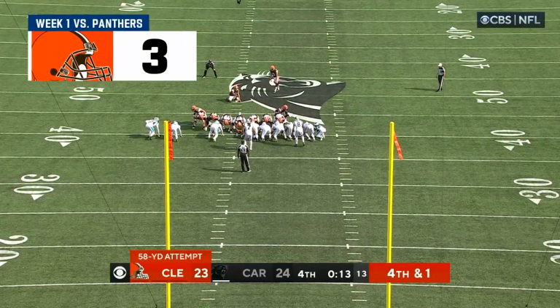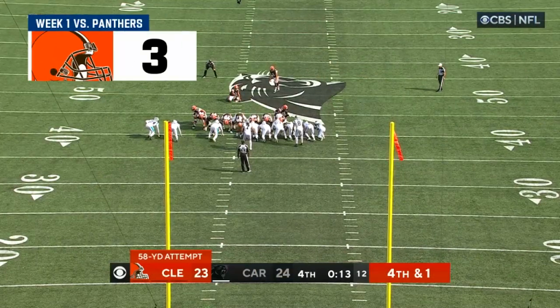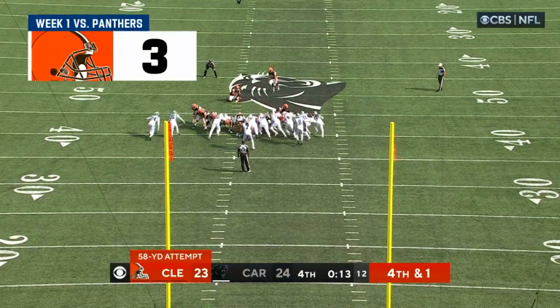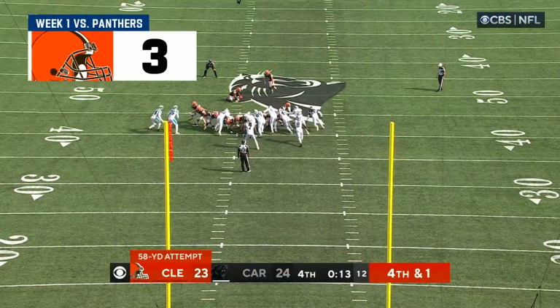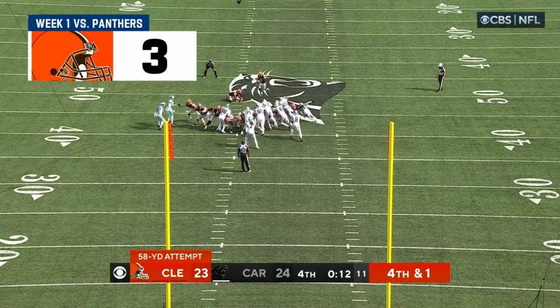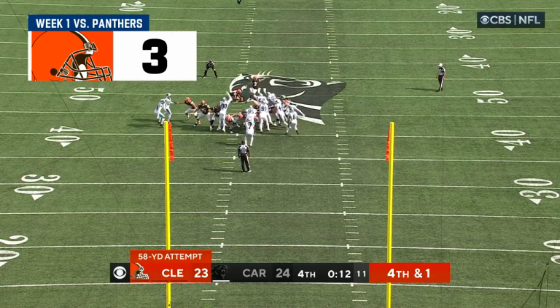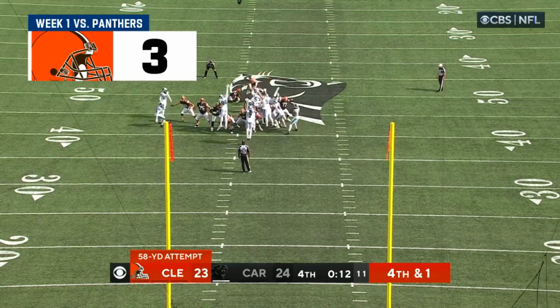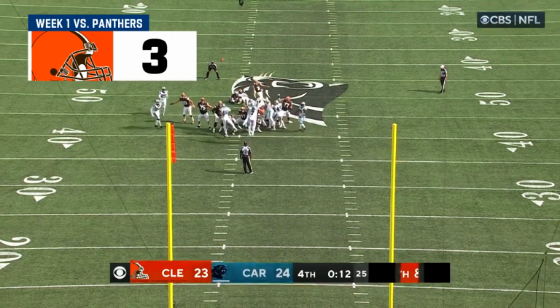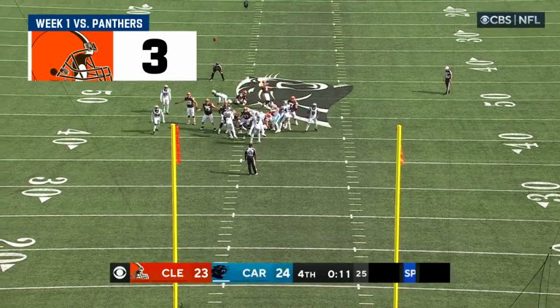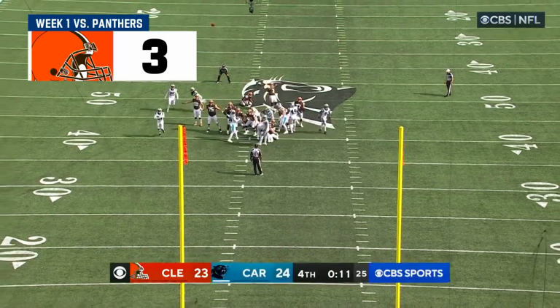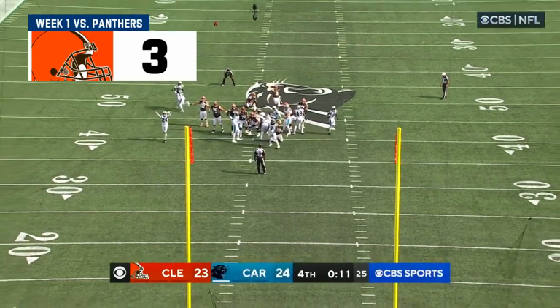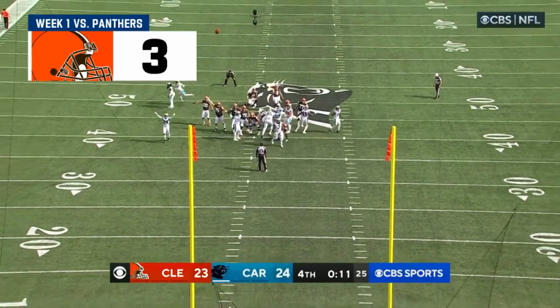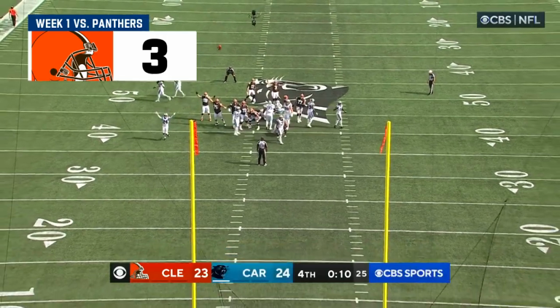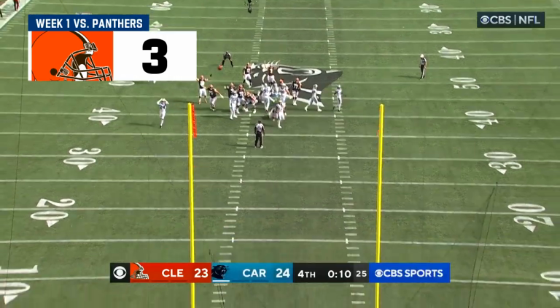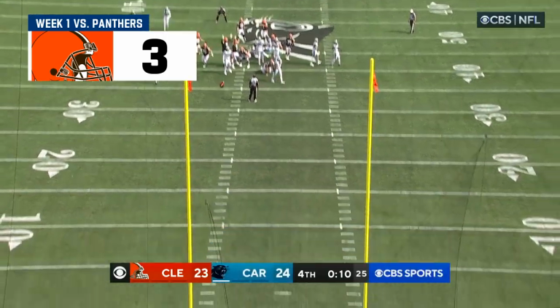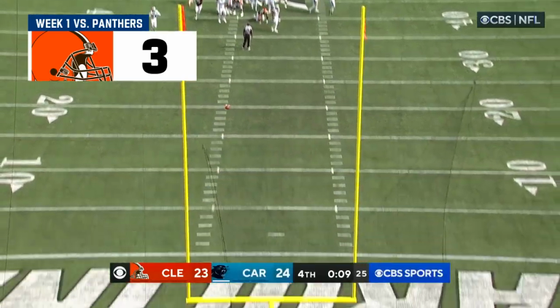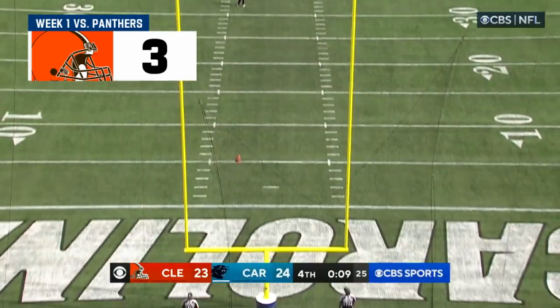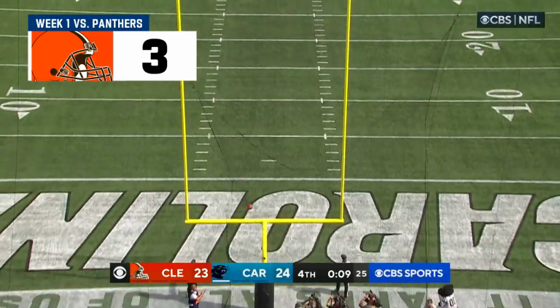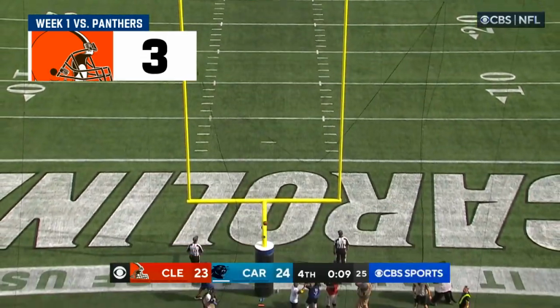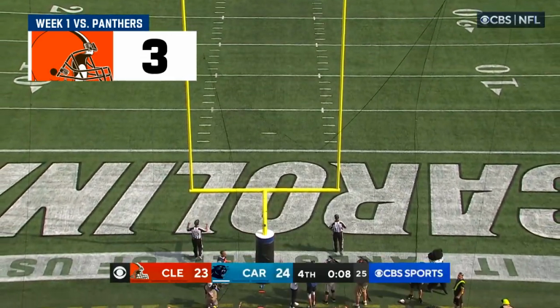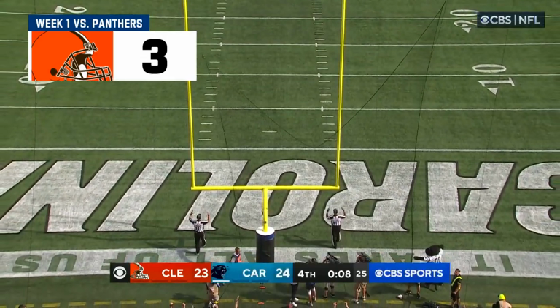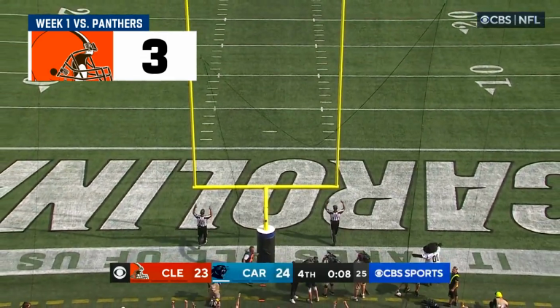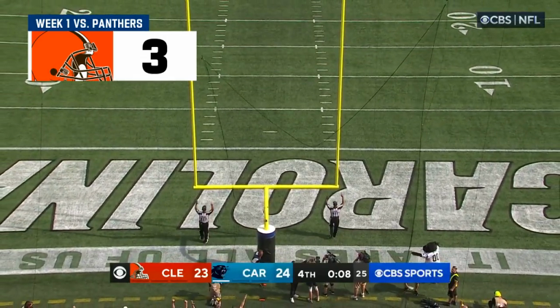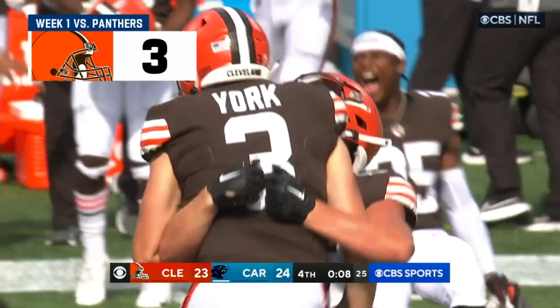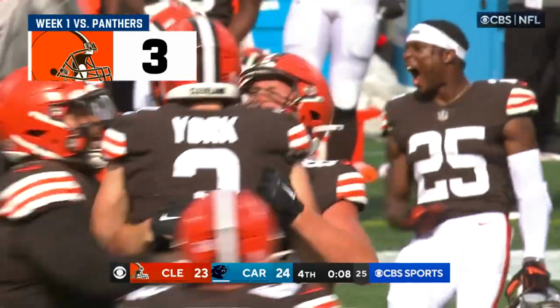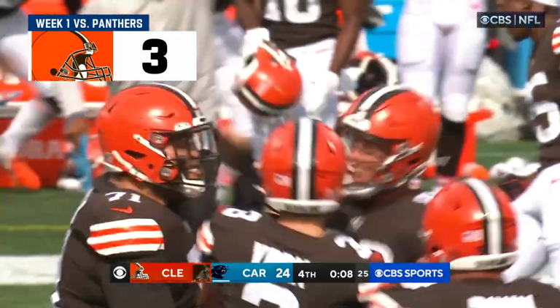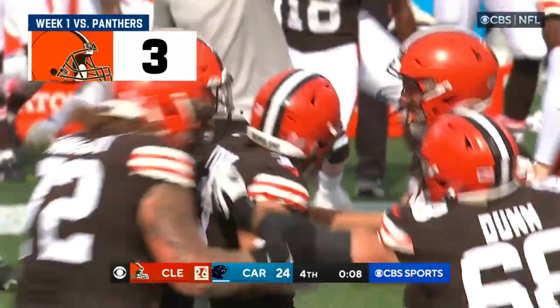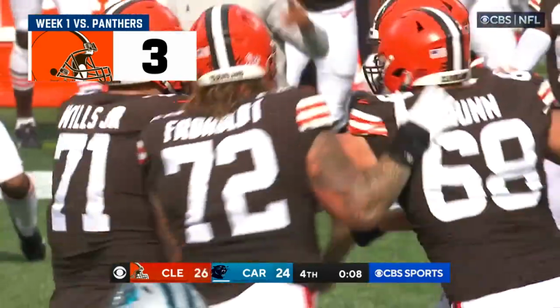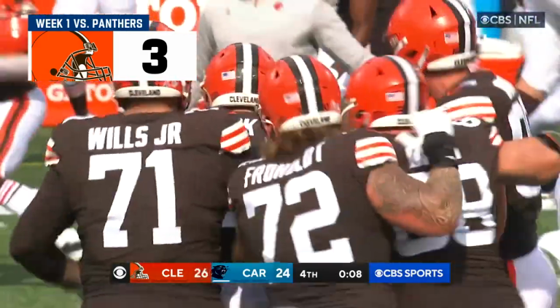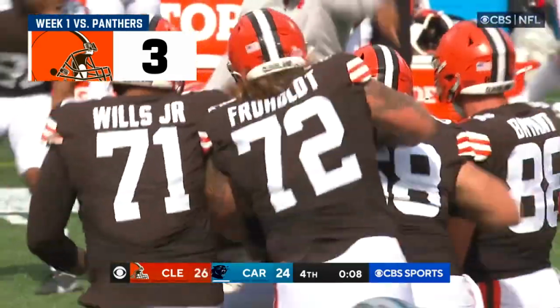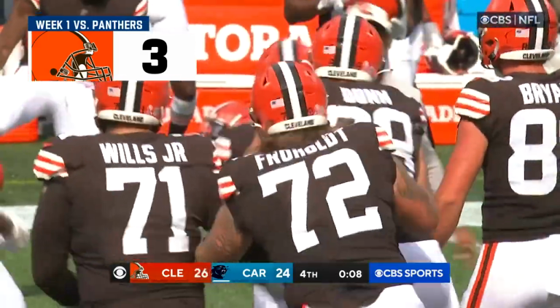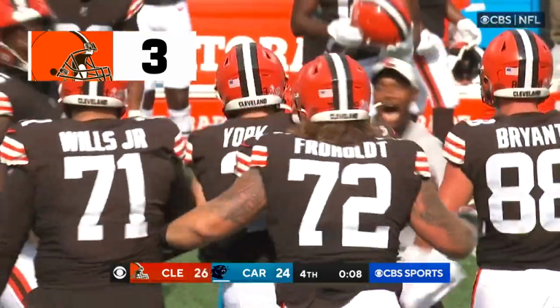York to try to win the game. The kick. Oh, look at this — there's the distance, and Cade York wins it for Cleveland!